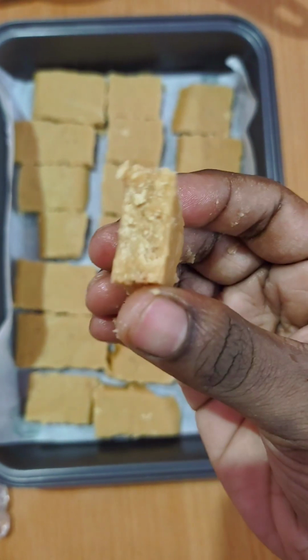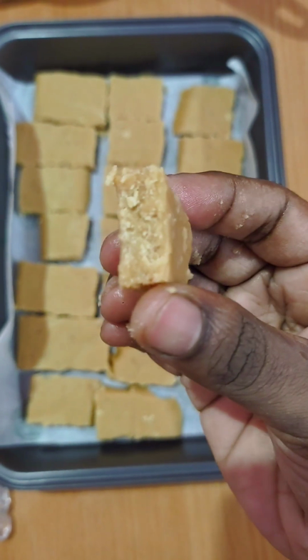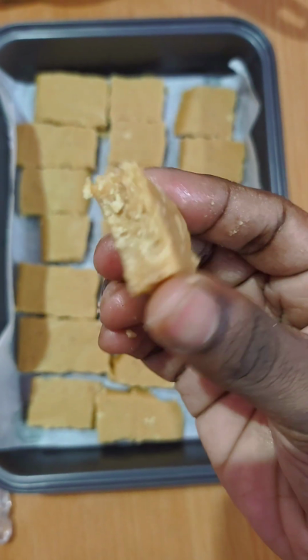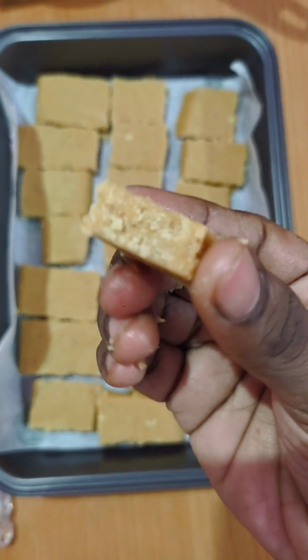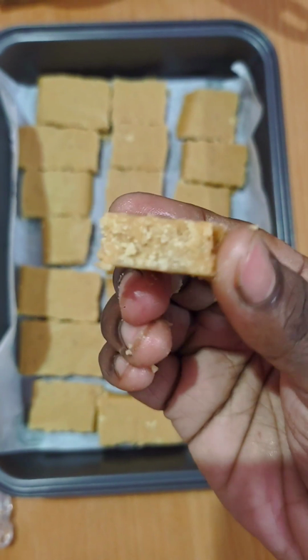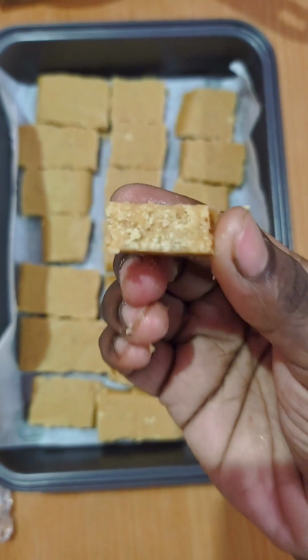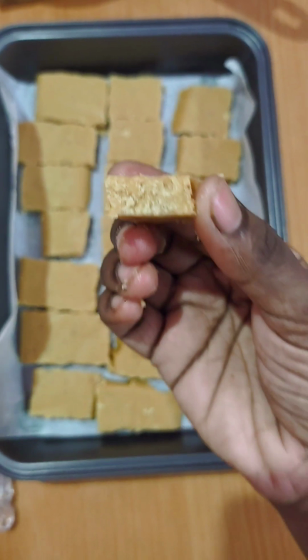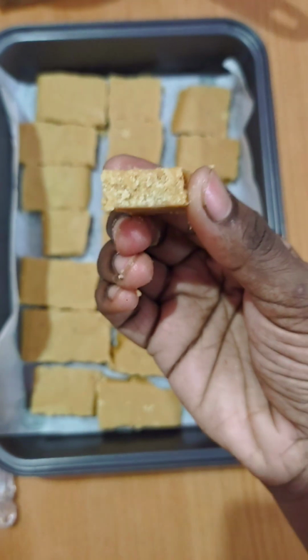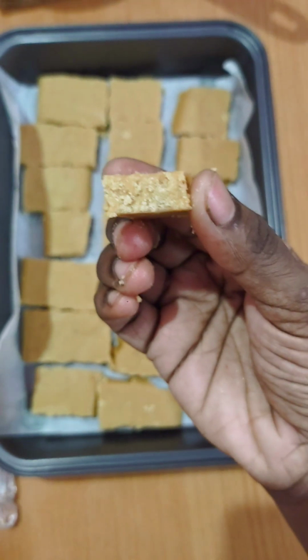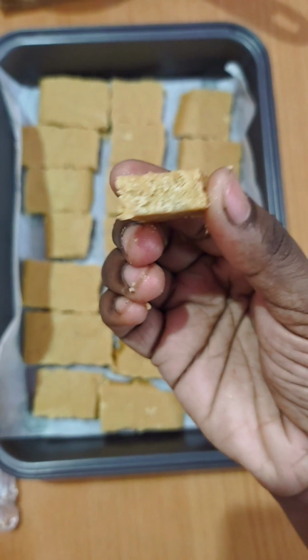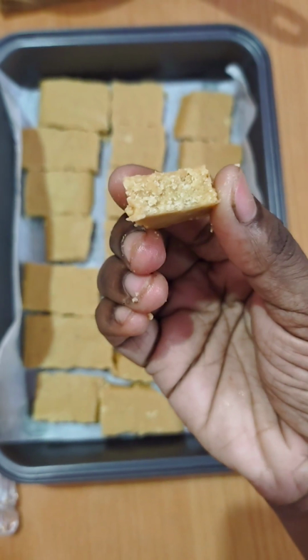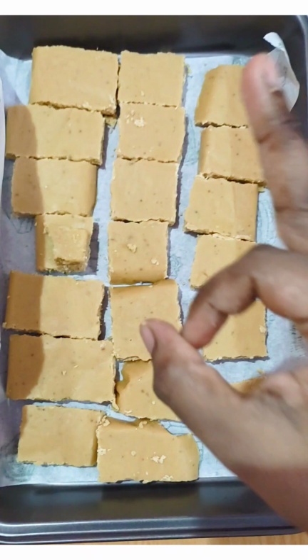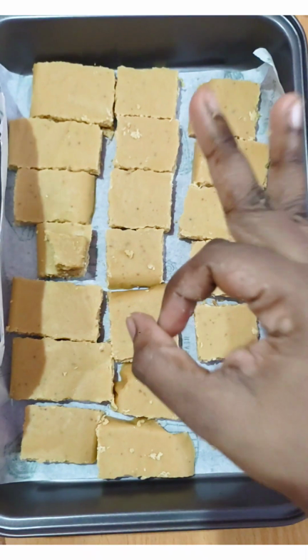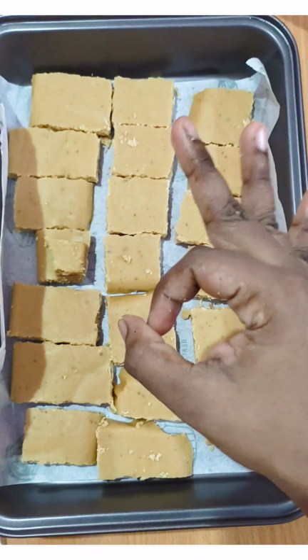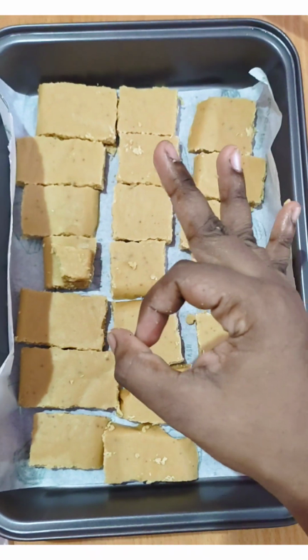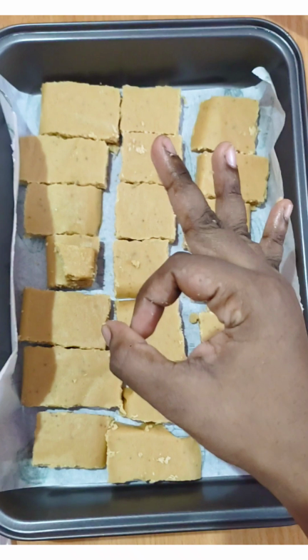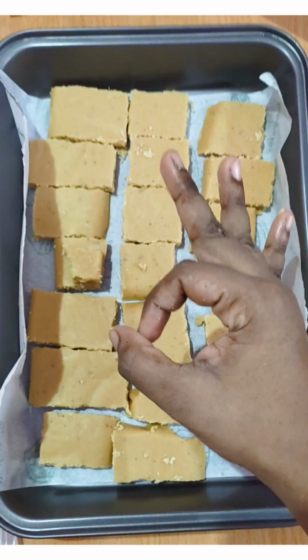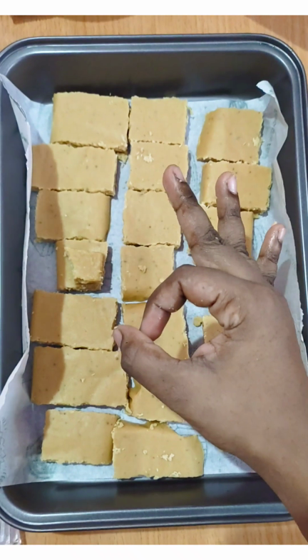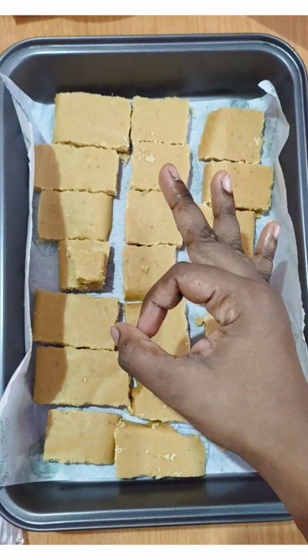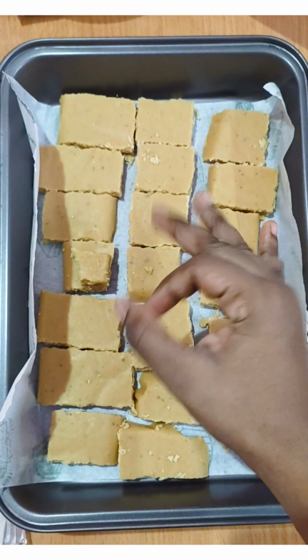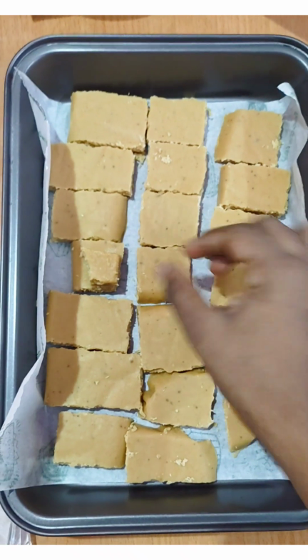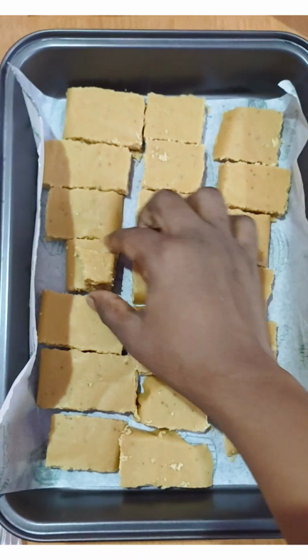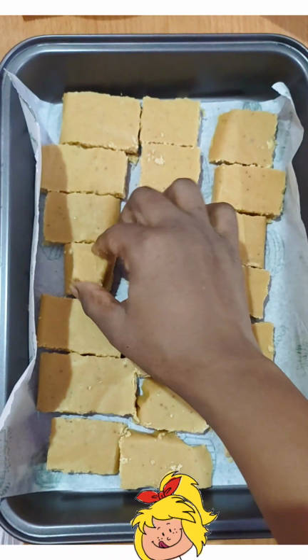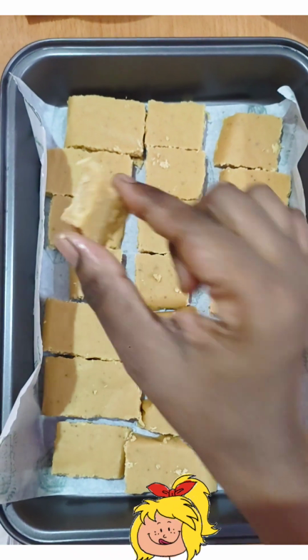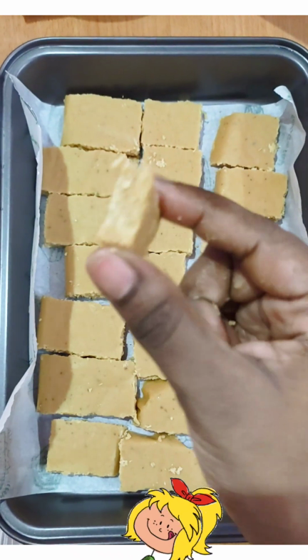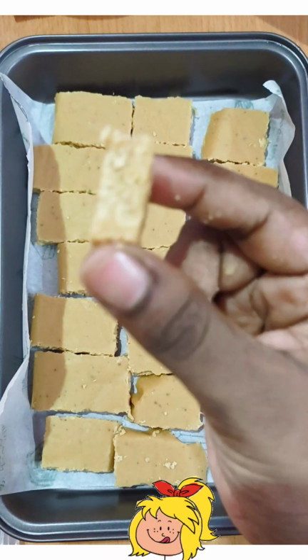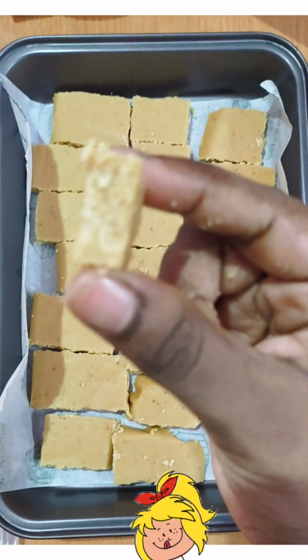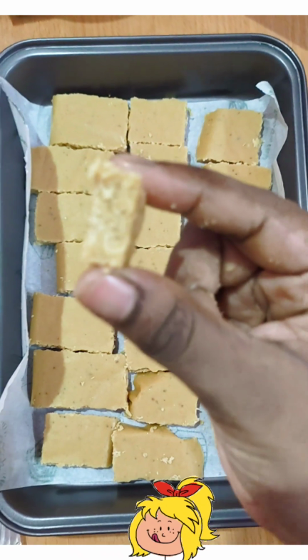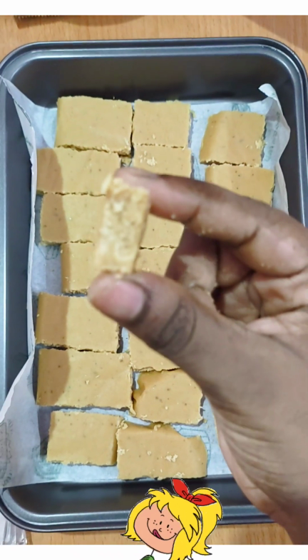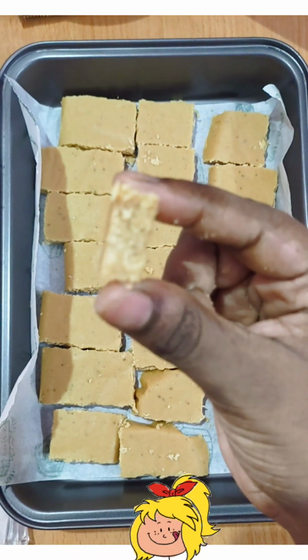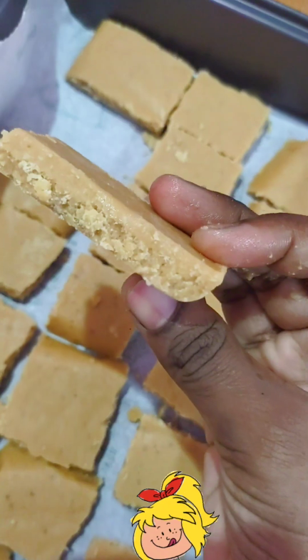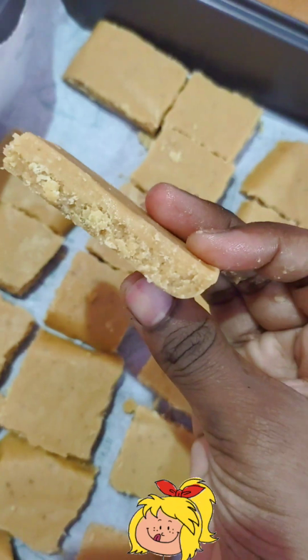You can see it in a rectangular shape. It's a very good drench. It's very yummy.